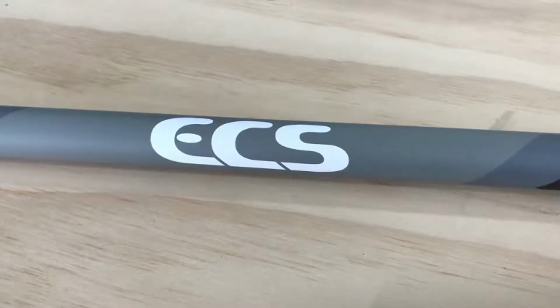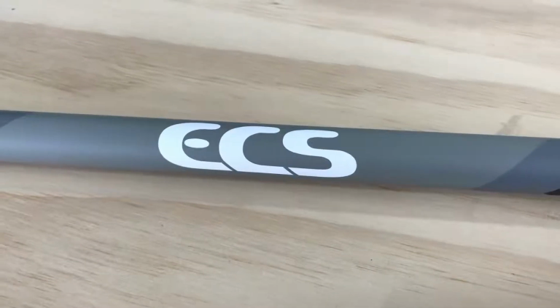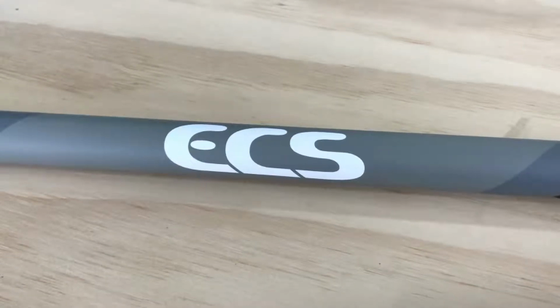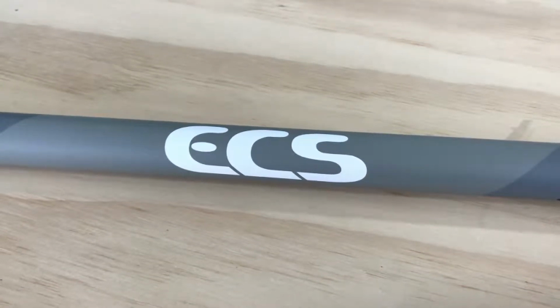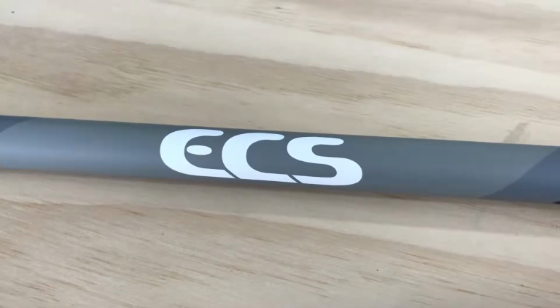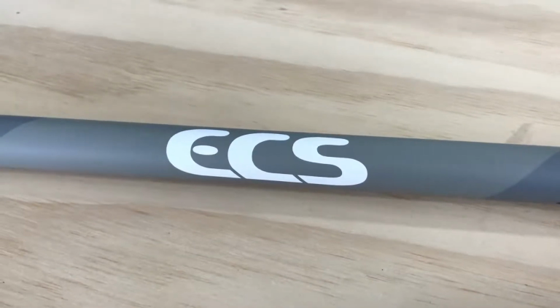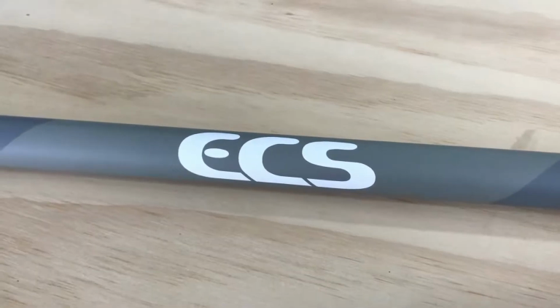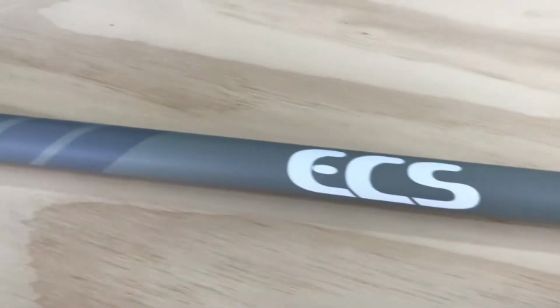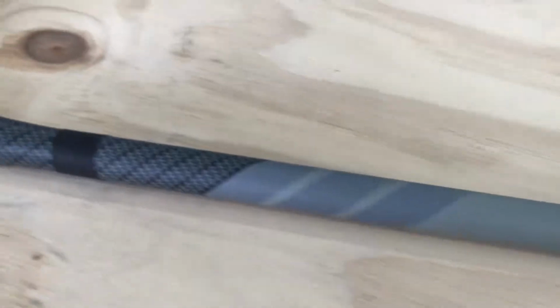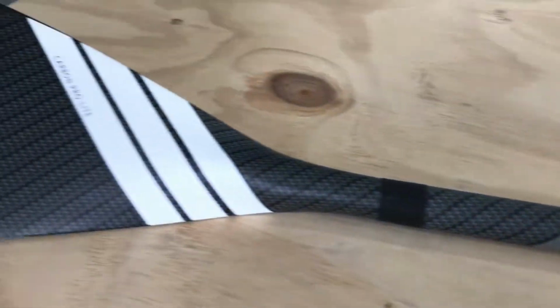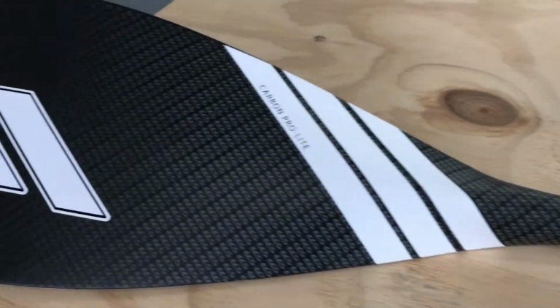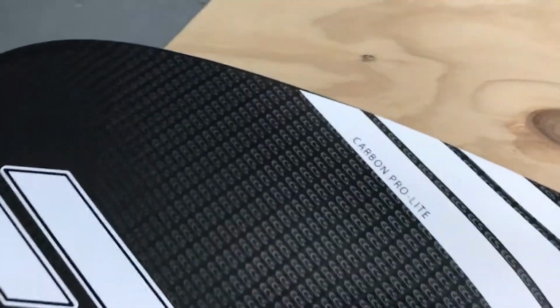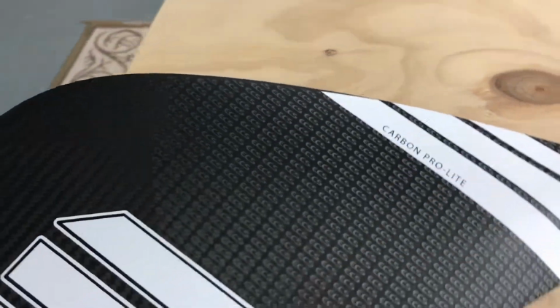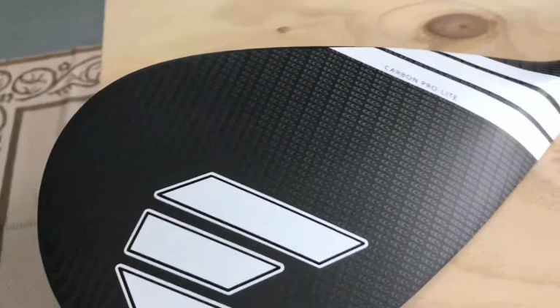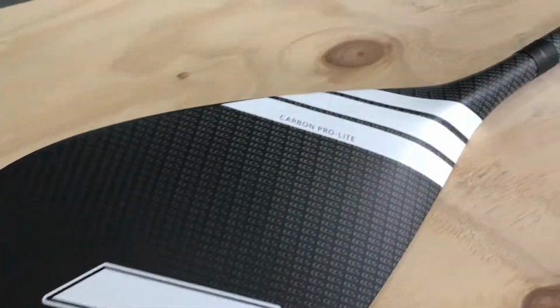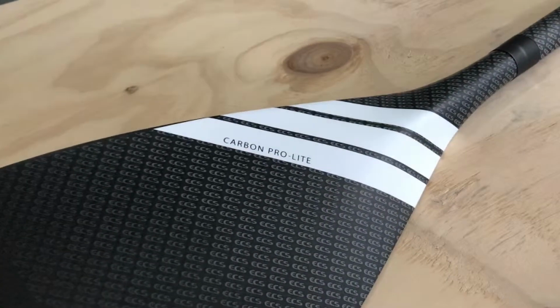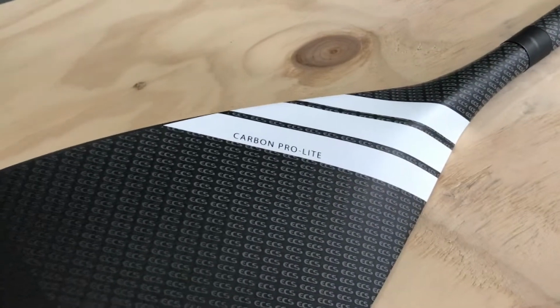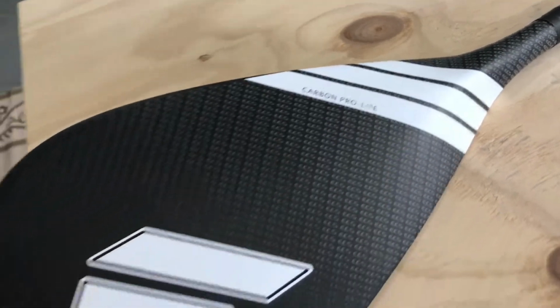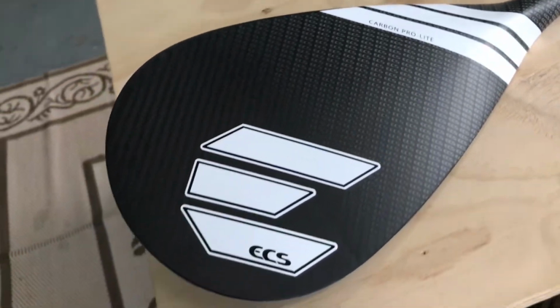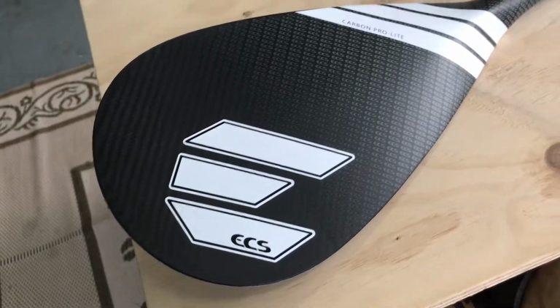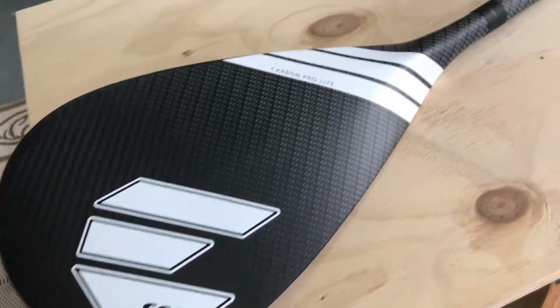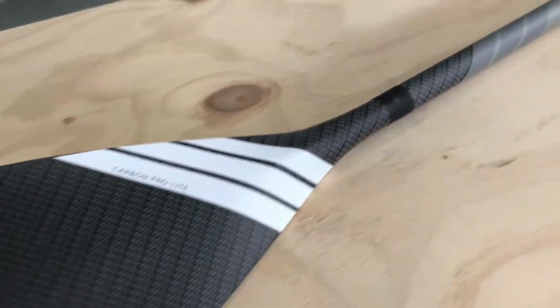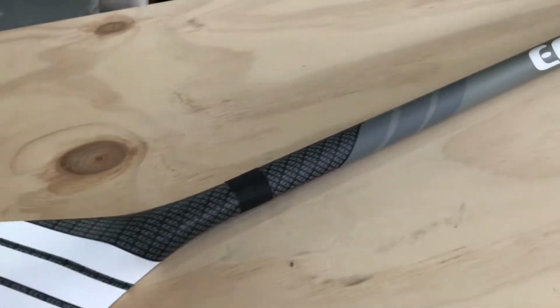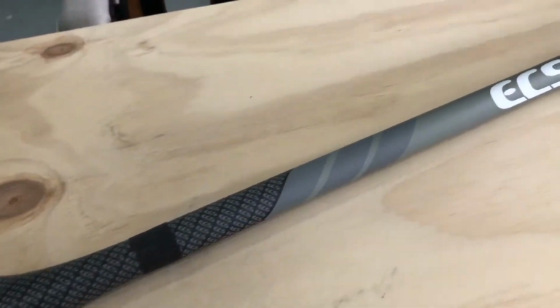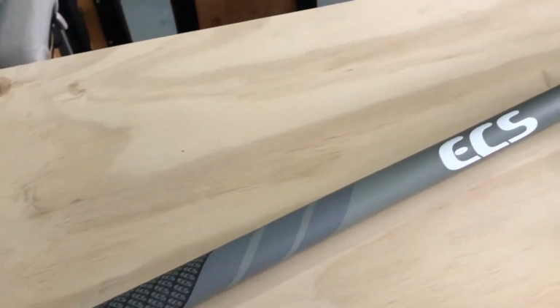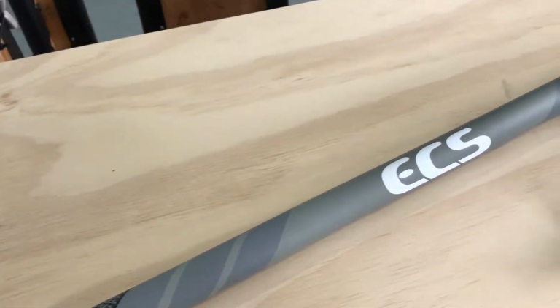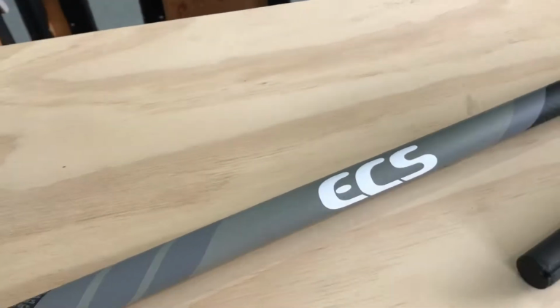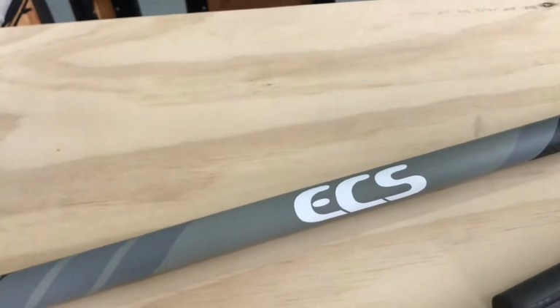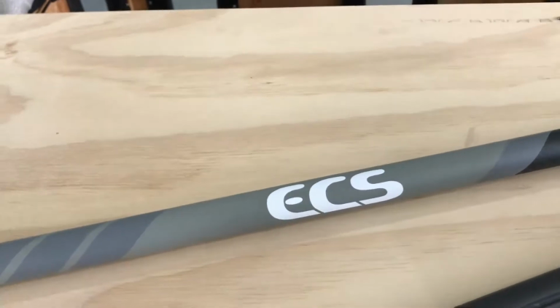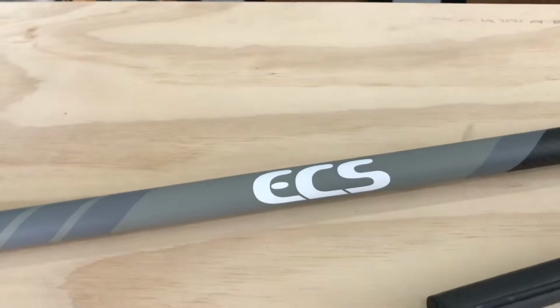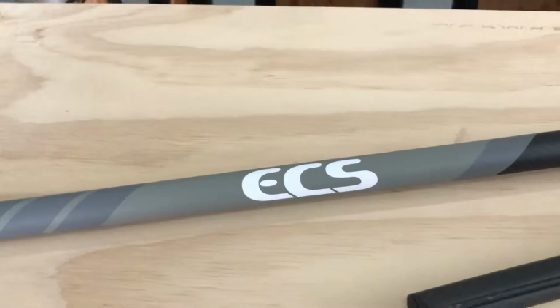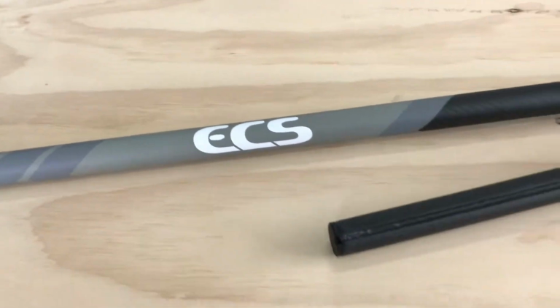G'day guys, Kieran from Subgear Australia here. This is the ECS Carbon Paddle — the adjustable paddle, the Carbon Pro Lite. It's from ECS. It's the paddle that comes with our ECS packages, but we also sell it individually at $249.